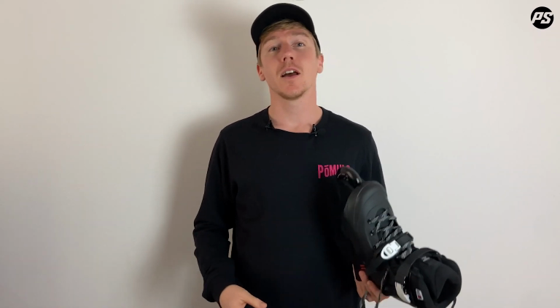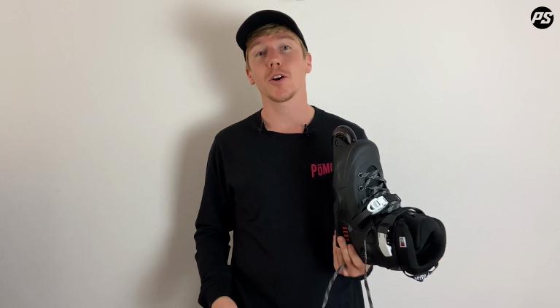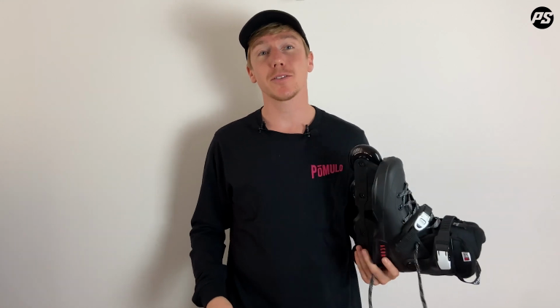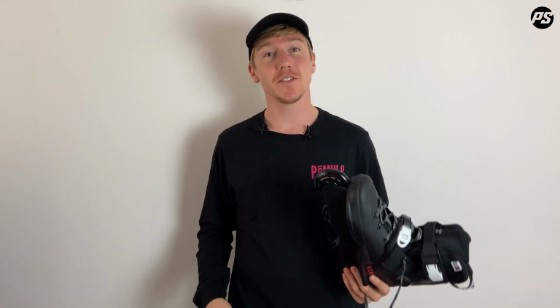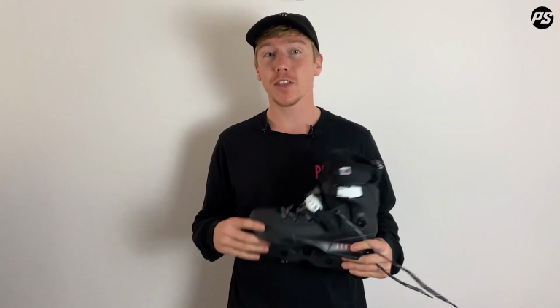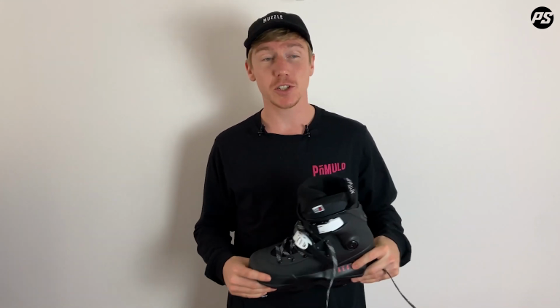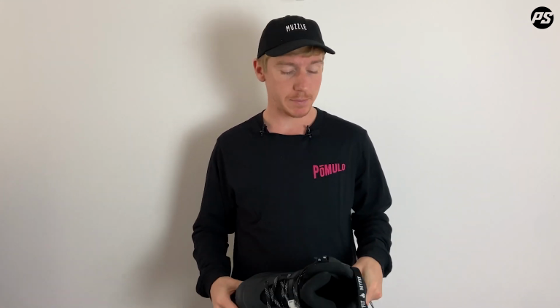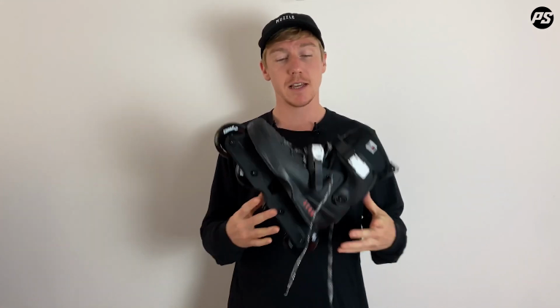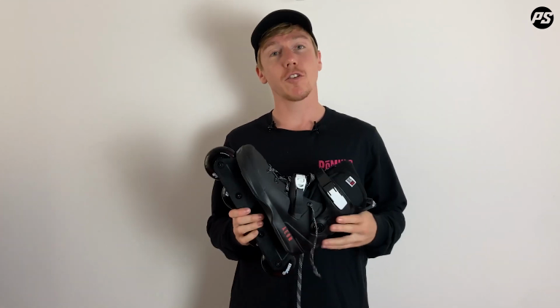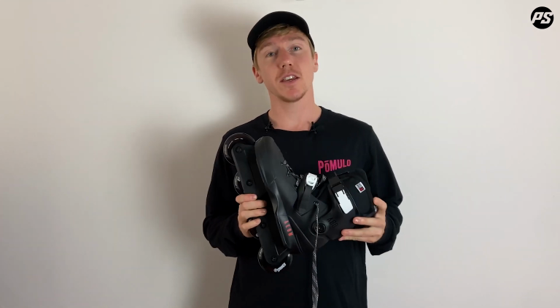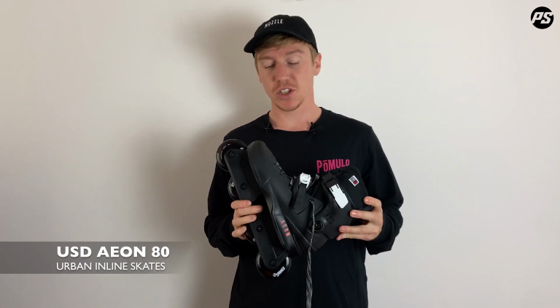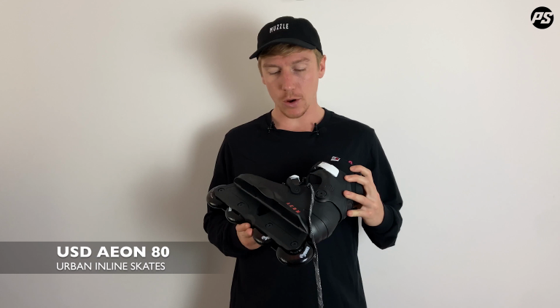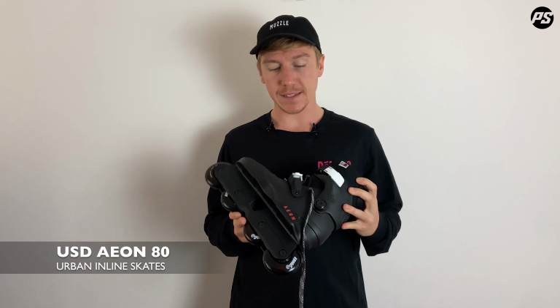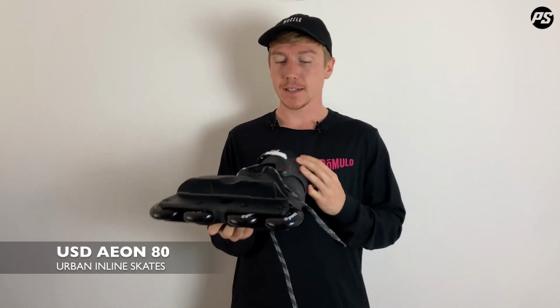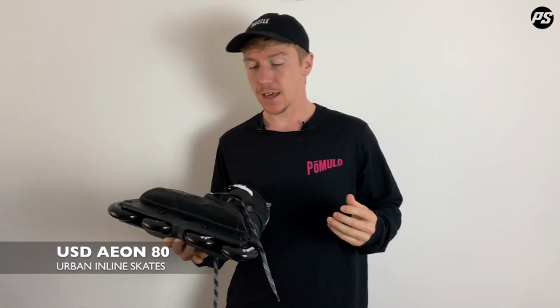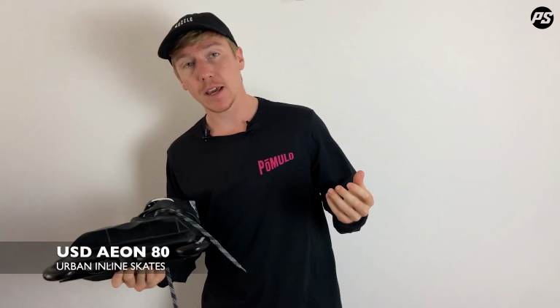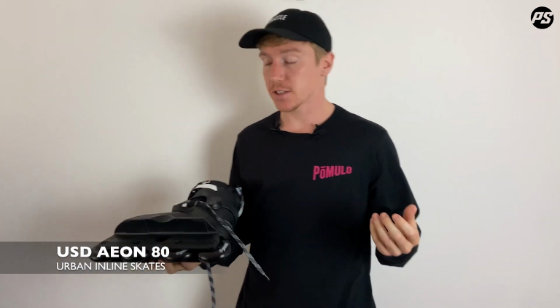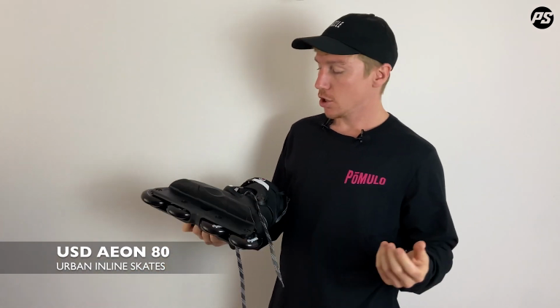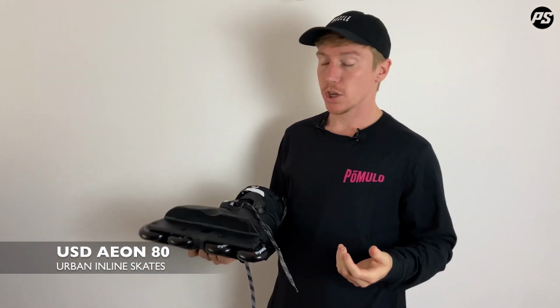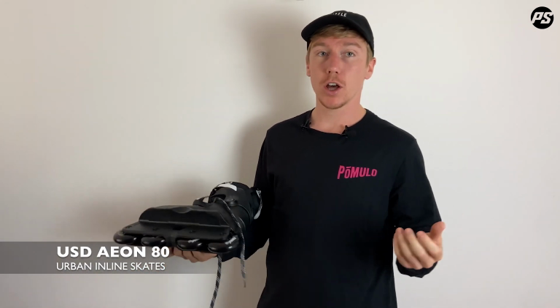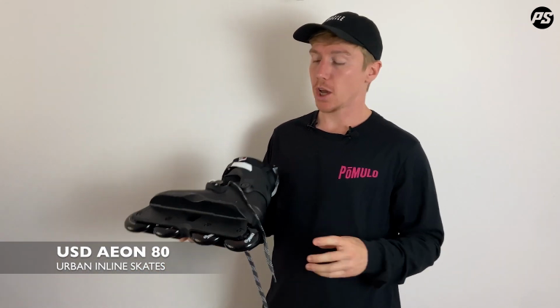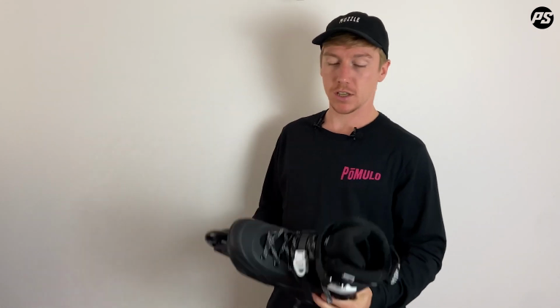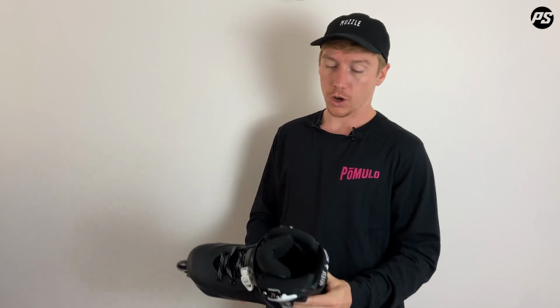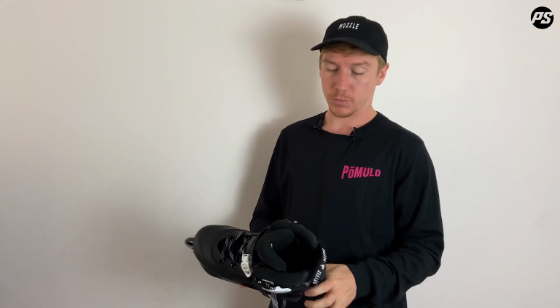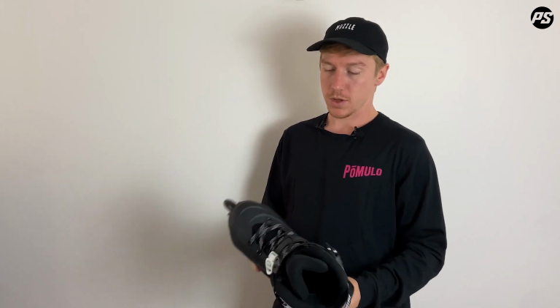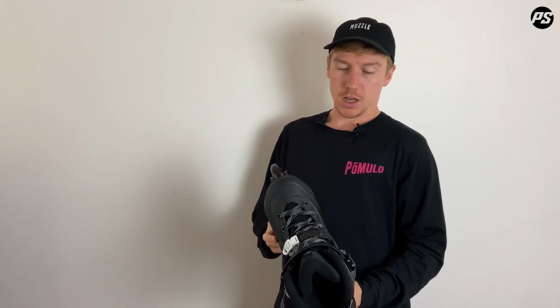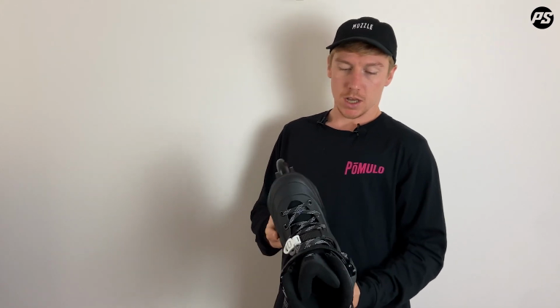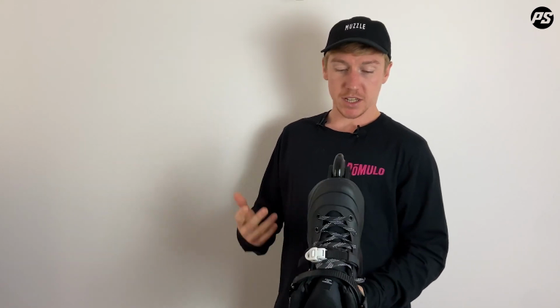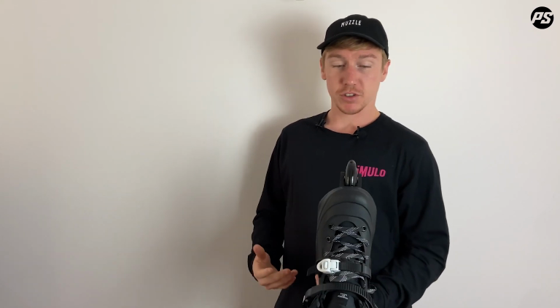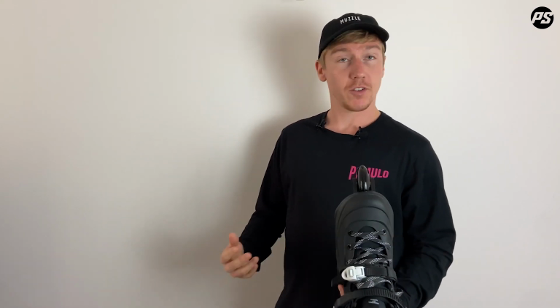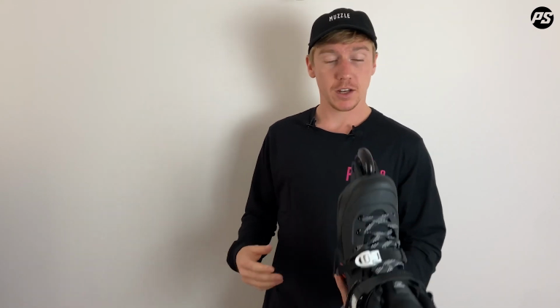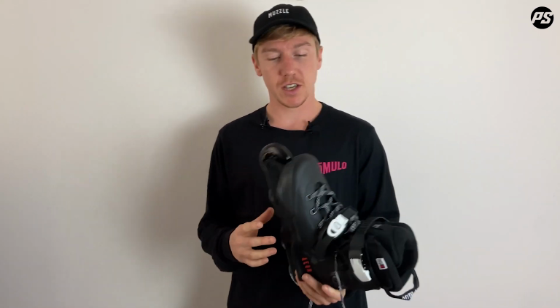Hello and welcome back to Power Slide TV for another episode of Speaking Specs. Today I've got with me the USD Aeon 80. The Aeon 80 is our crossover urban aggressive hybrid model — it shares the characteristics of both an urban and an aggressive skate.